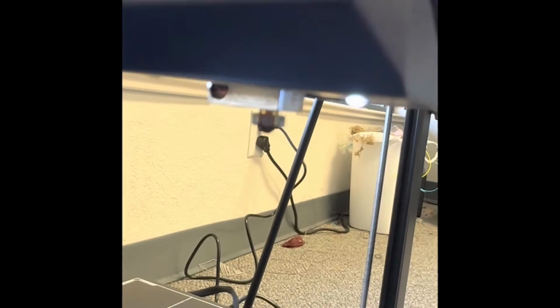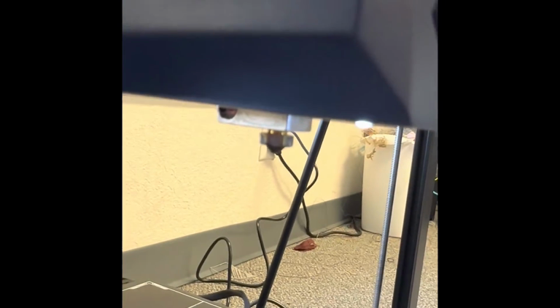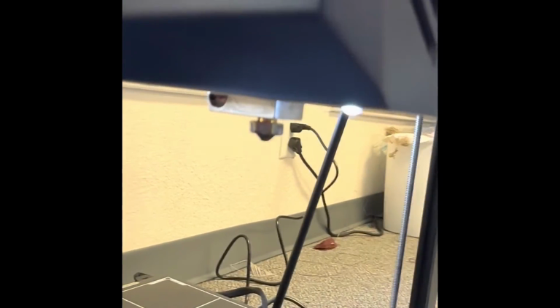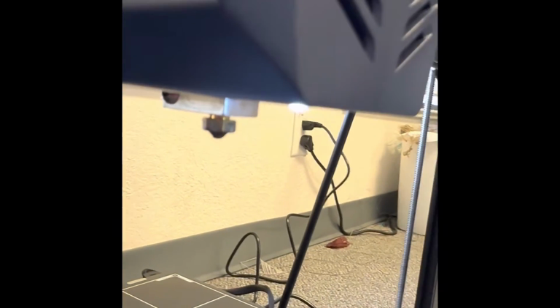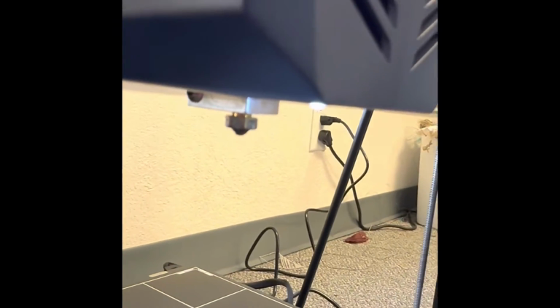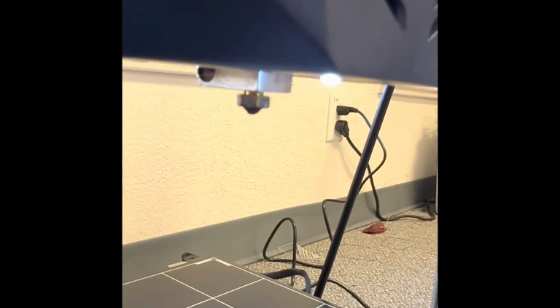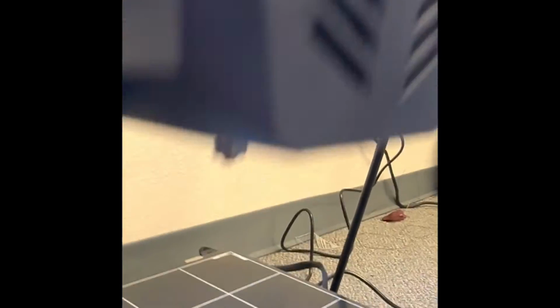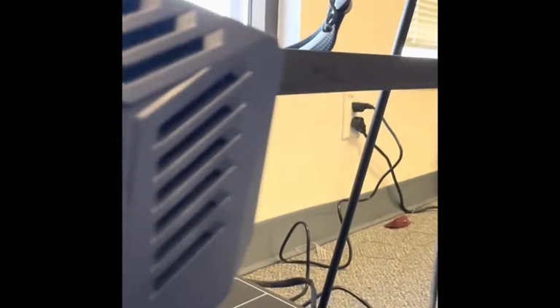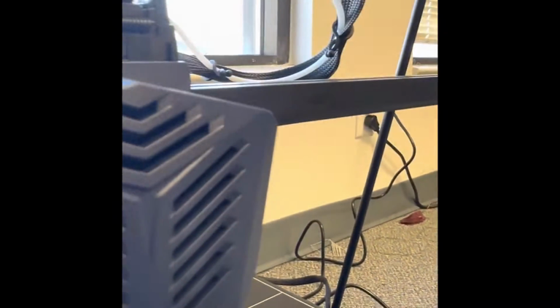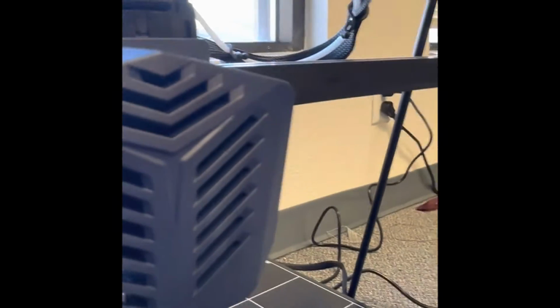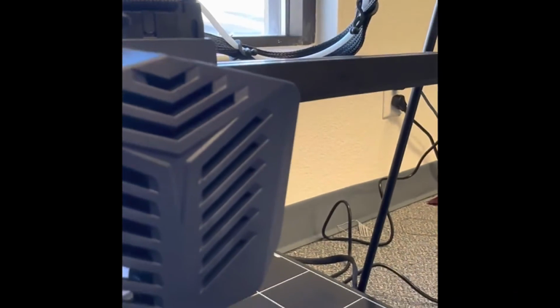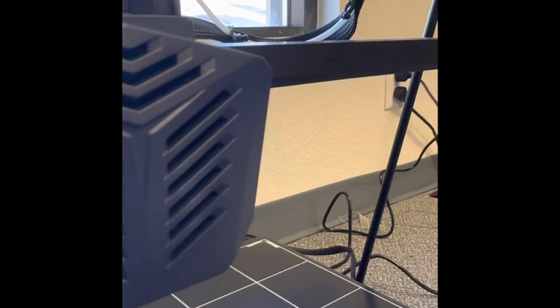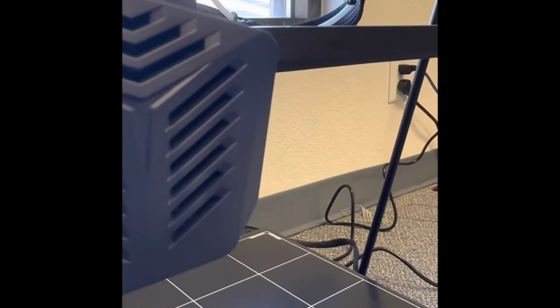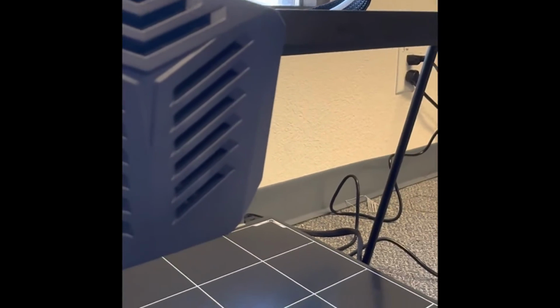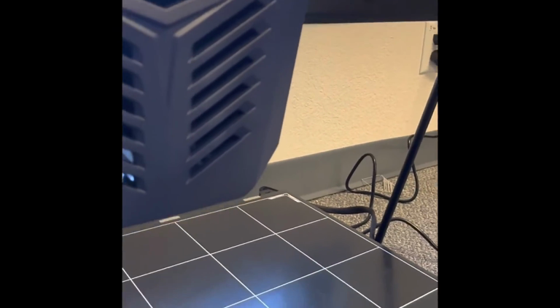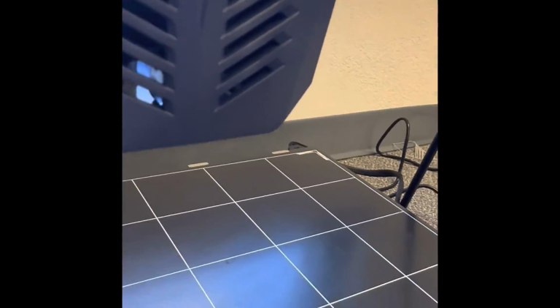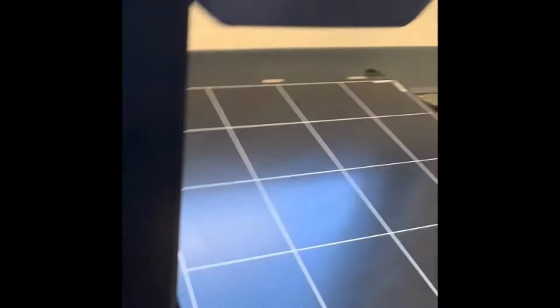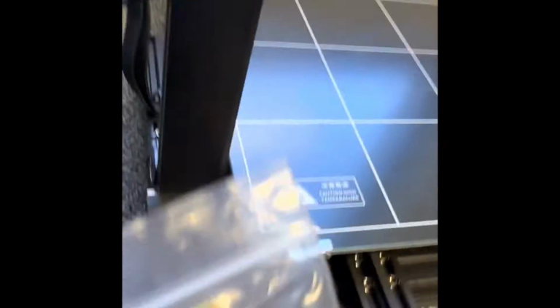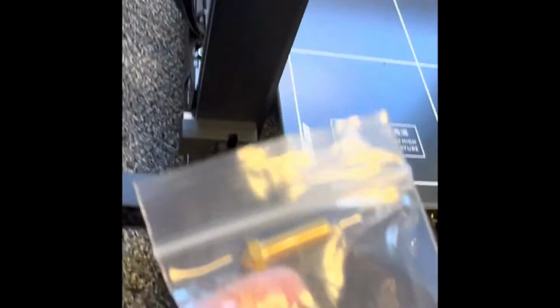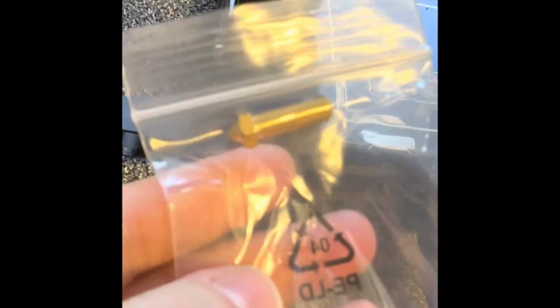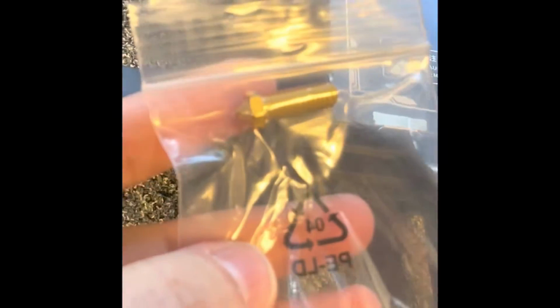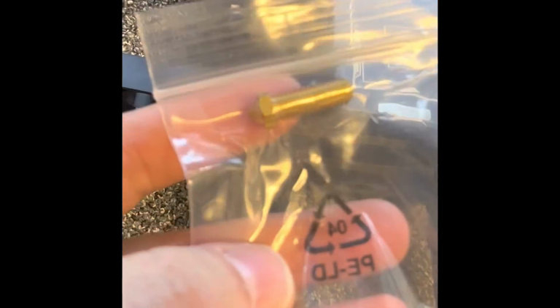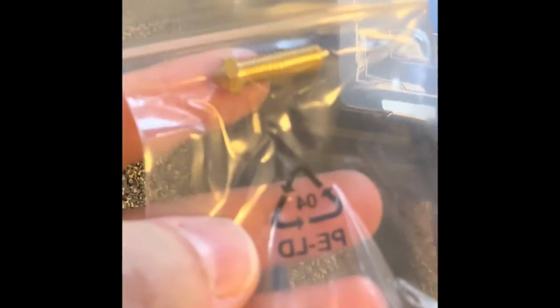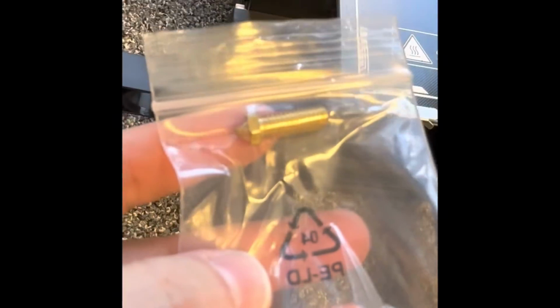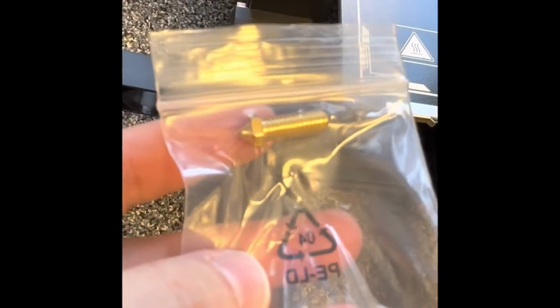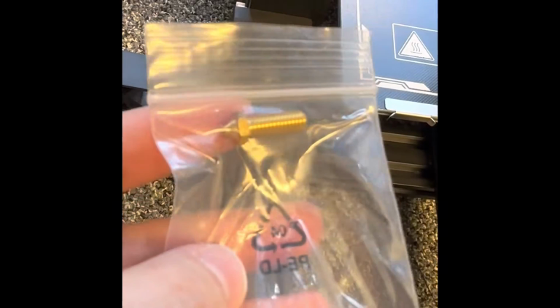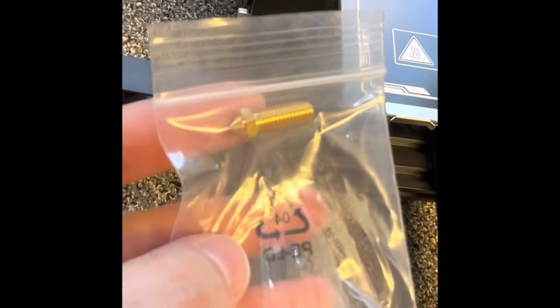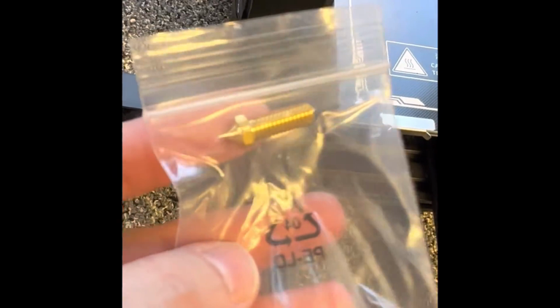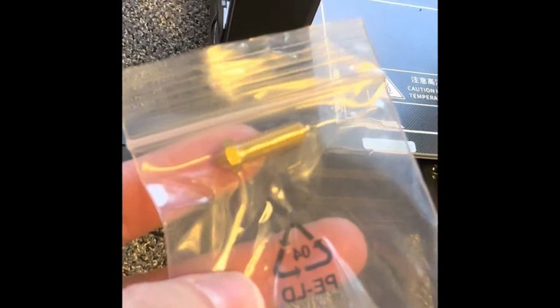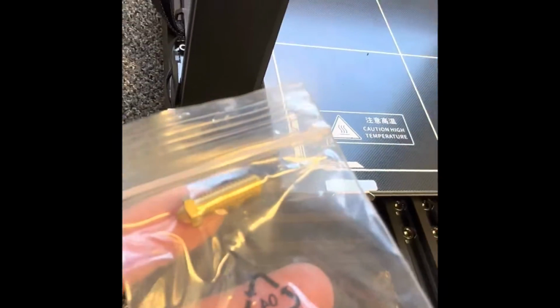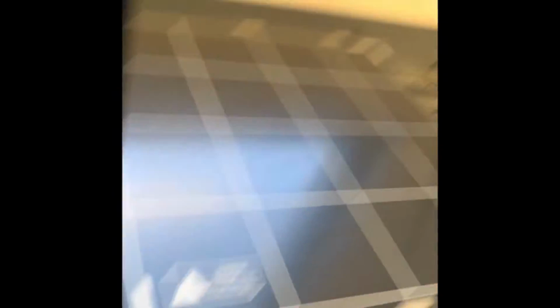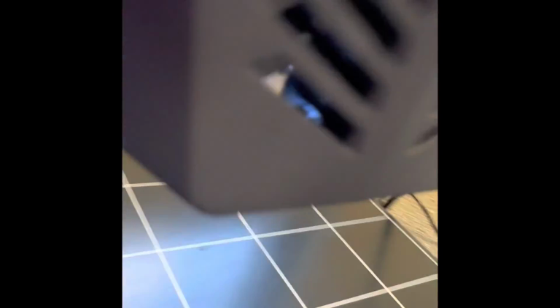So that's the old one. And here's the new one, still in the package. You see how there's more of a point to that? That's what should be there.